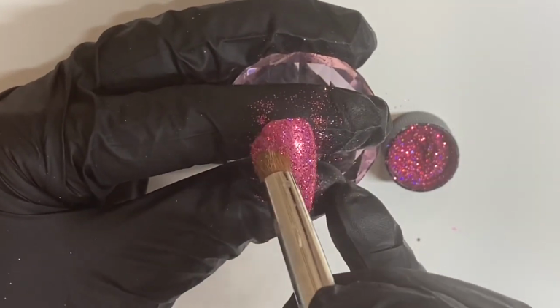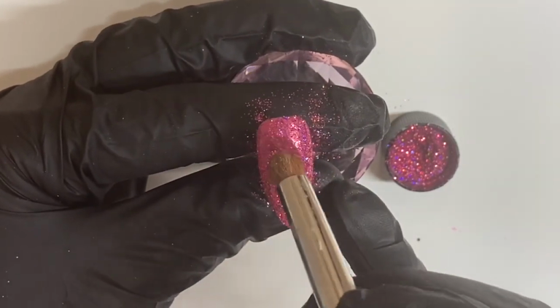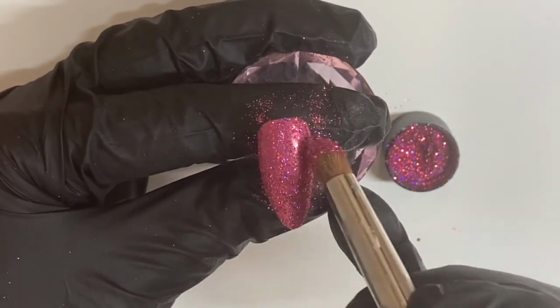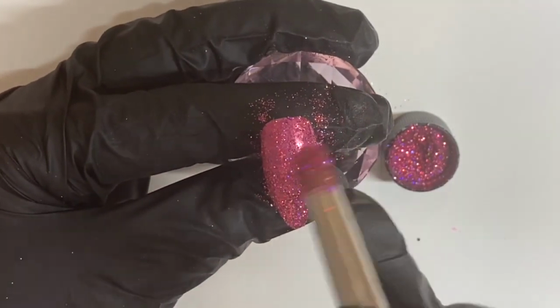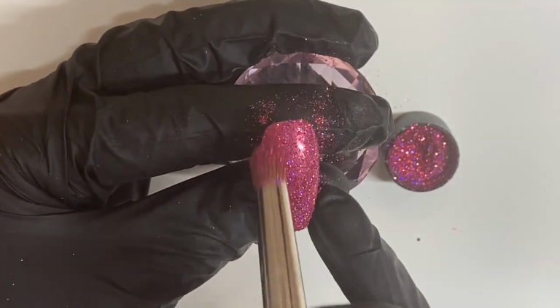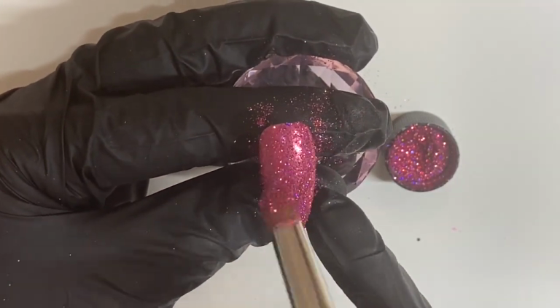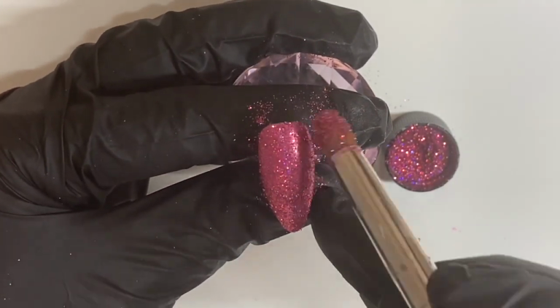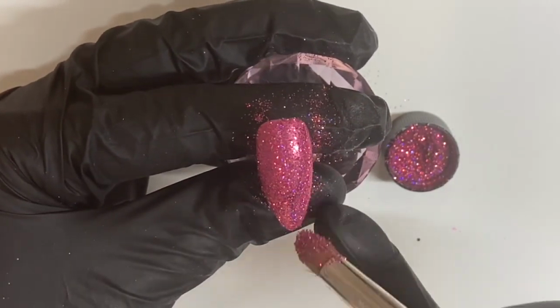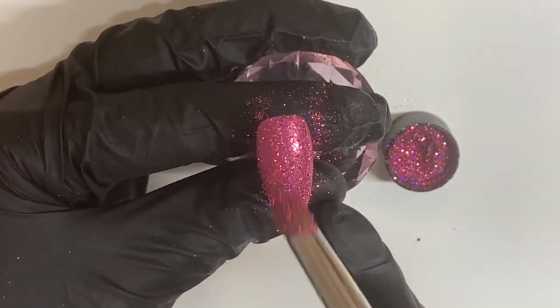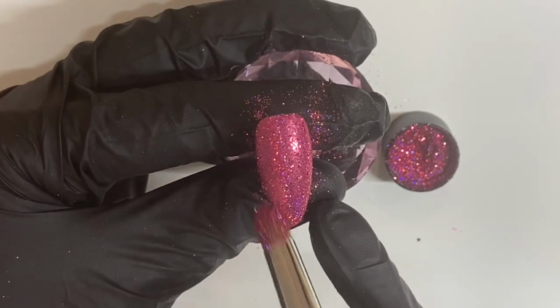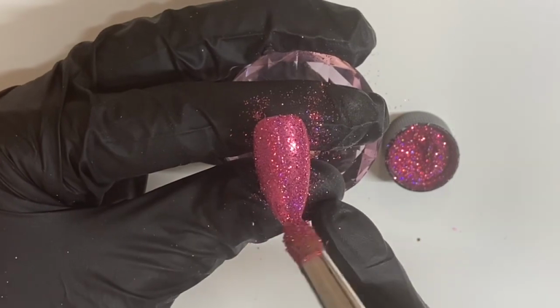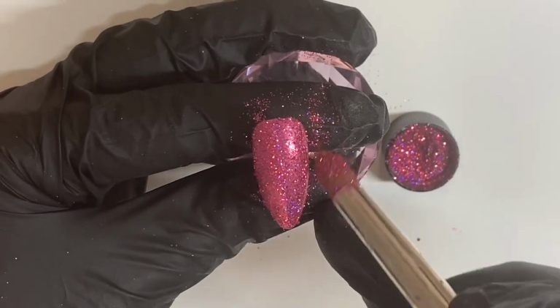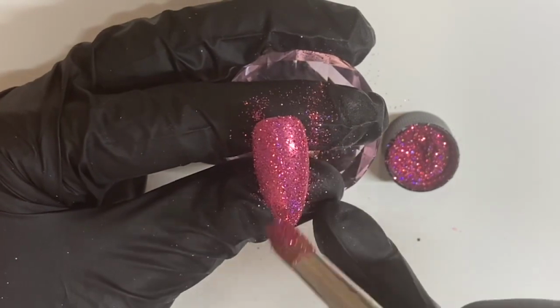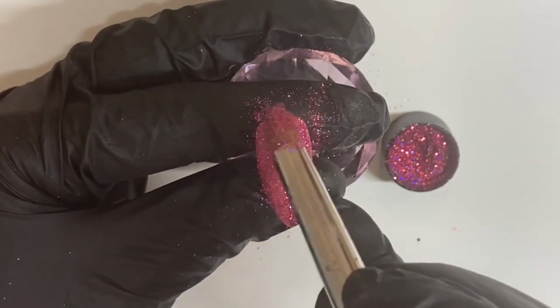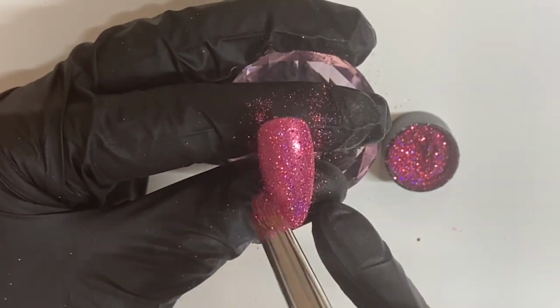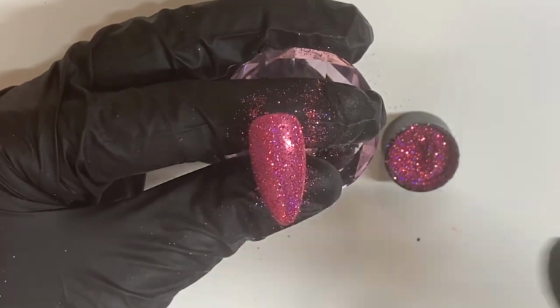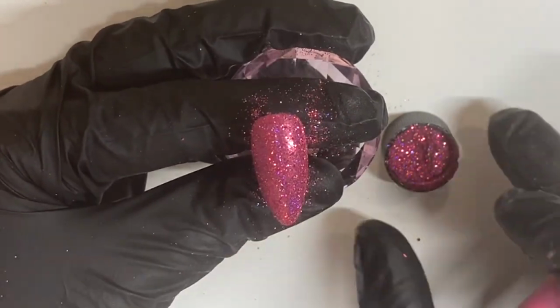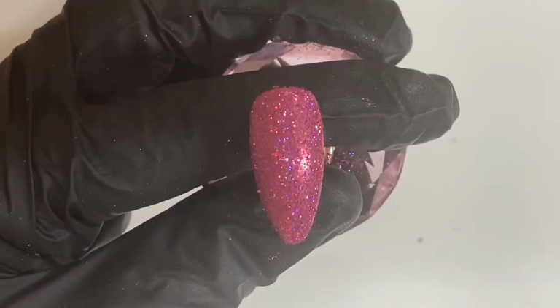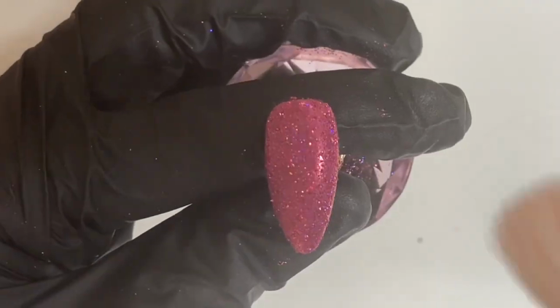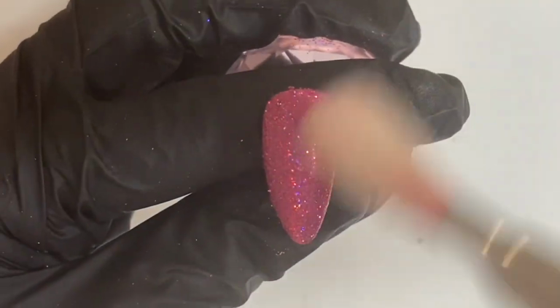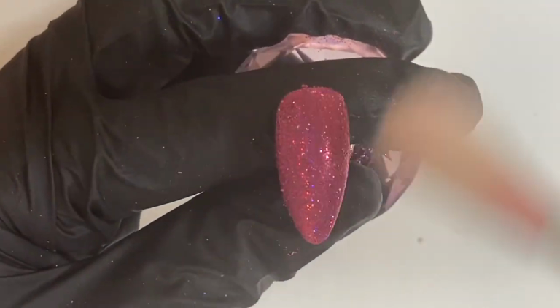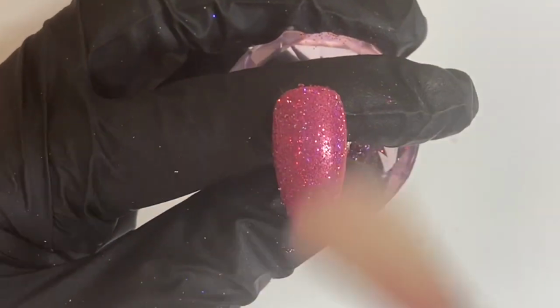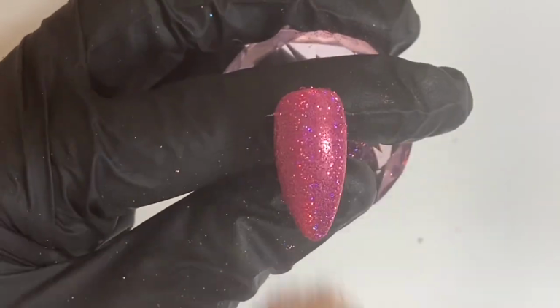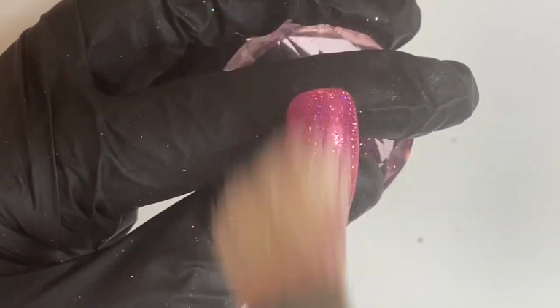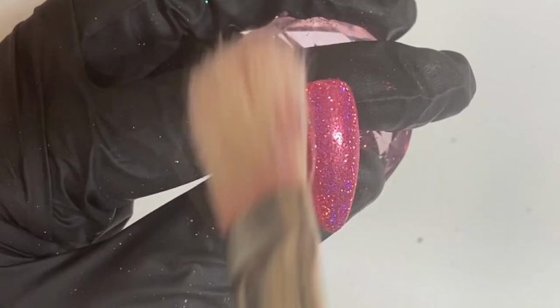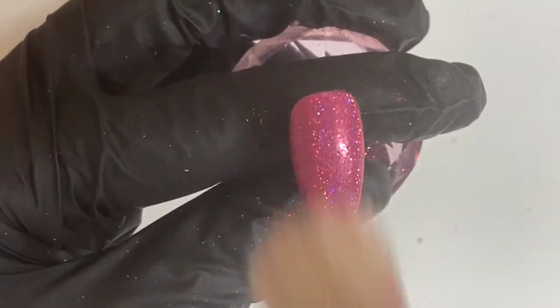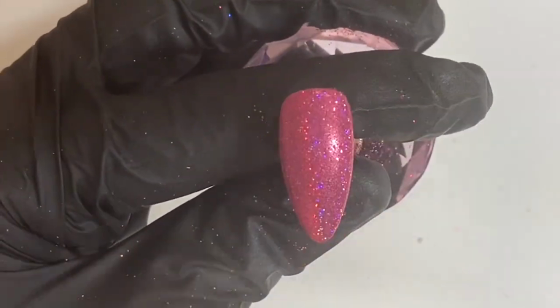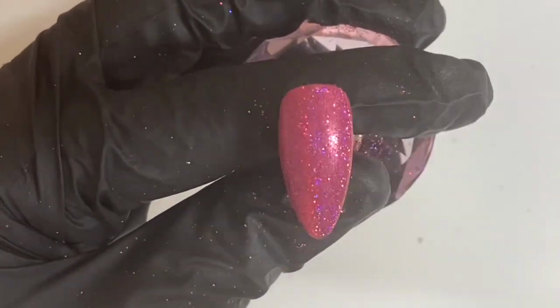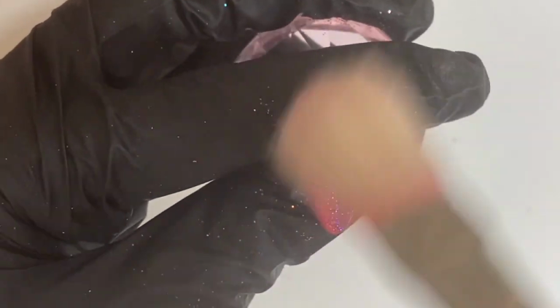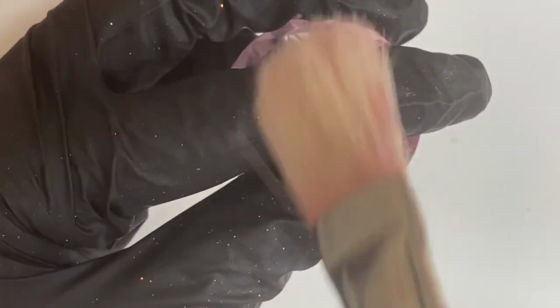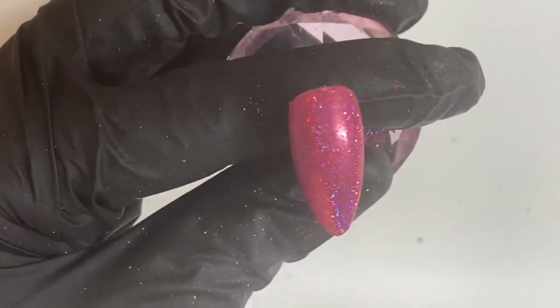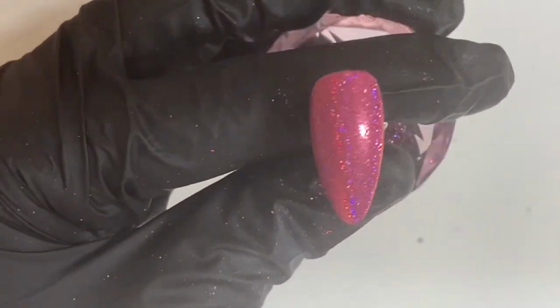So I'm regularly dipping it back into the pot of glitter and then applying it back onto the nail. I'm then going to use my applicator brush to make sure it's fully covered over the entire nail and dust off any excess. Then I'm going to use my duster brush to make sure that any loose pieces of glitter are completely free of the nail.